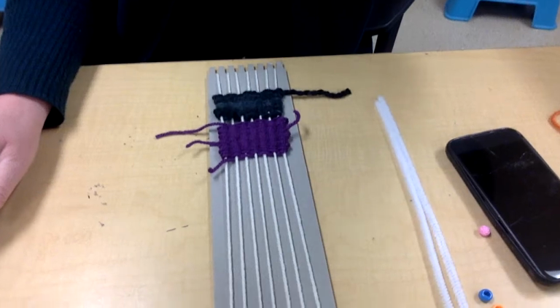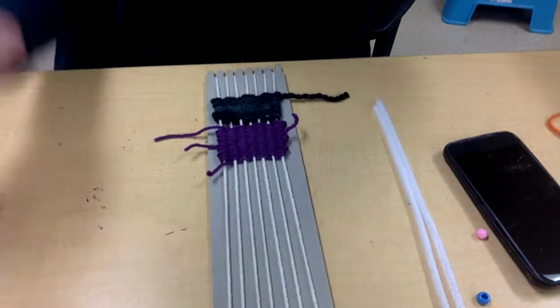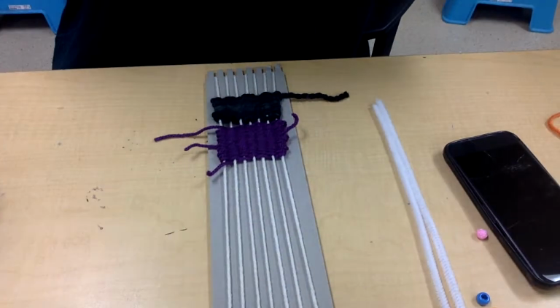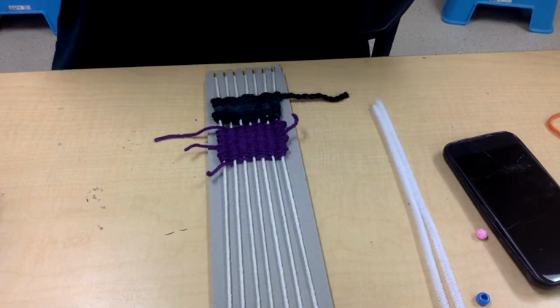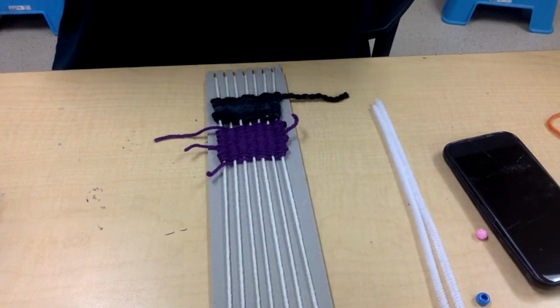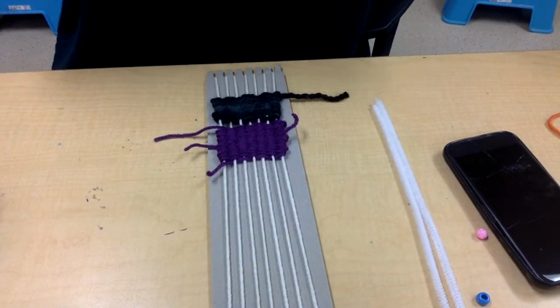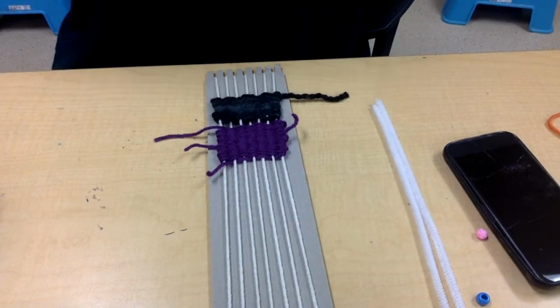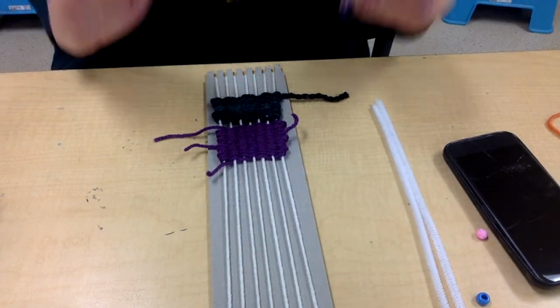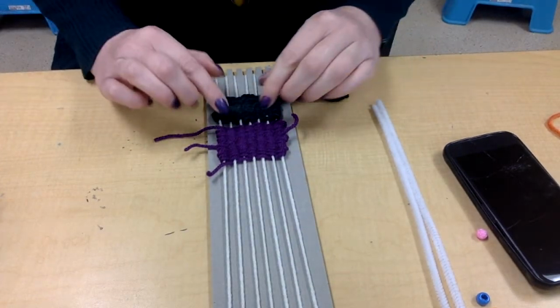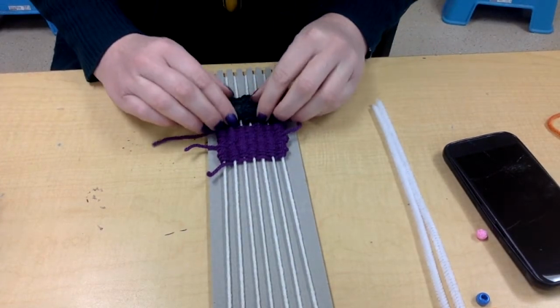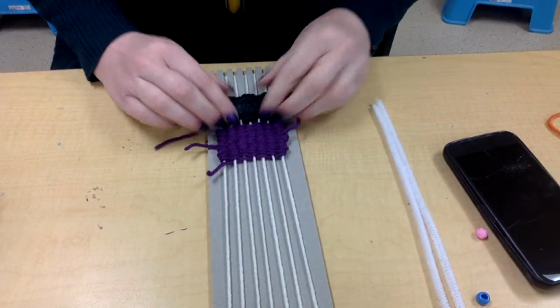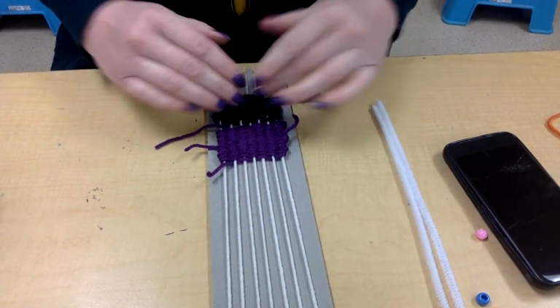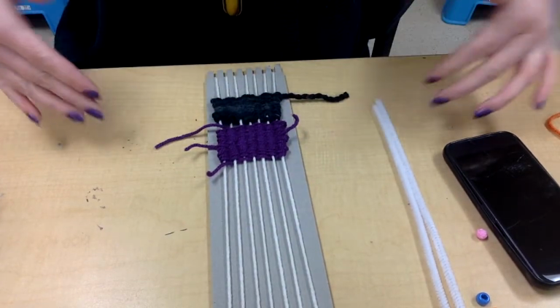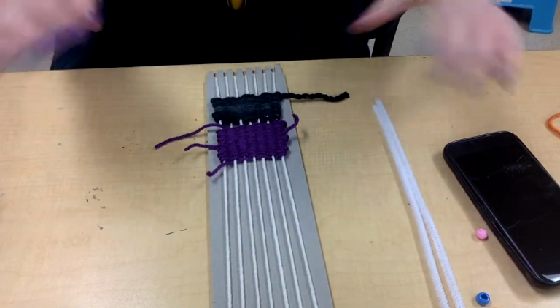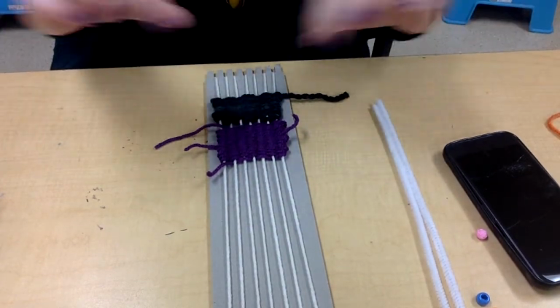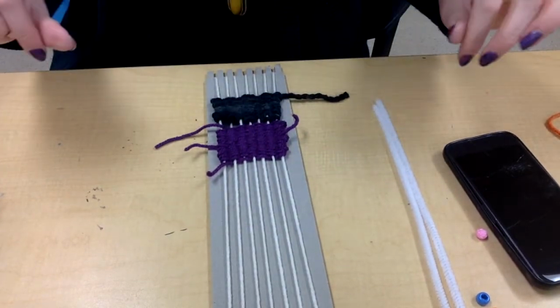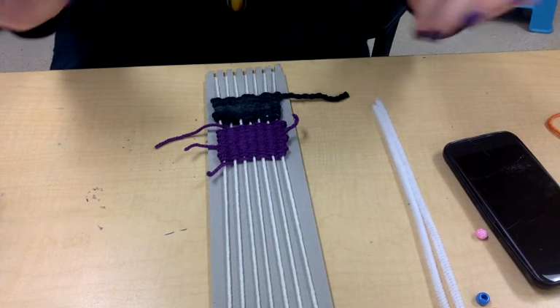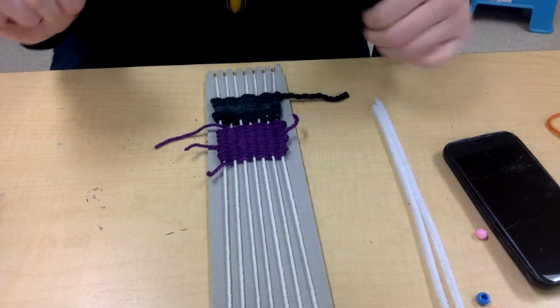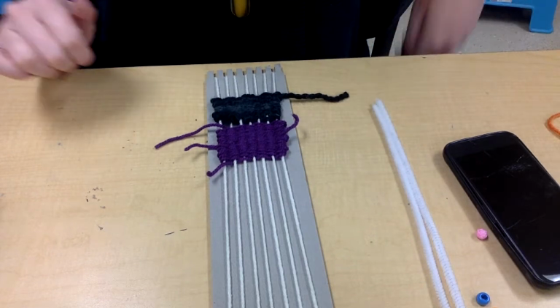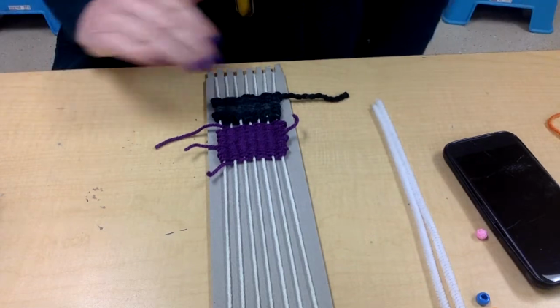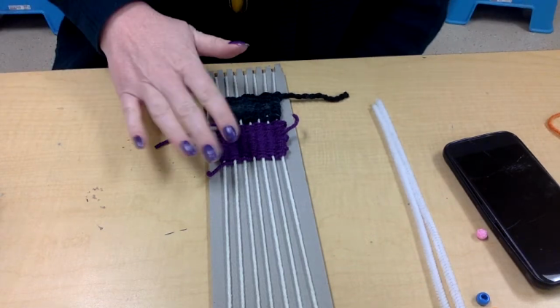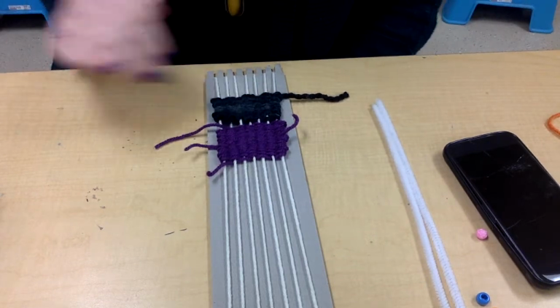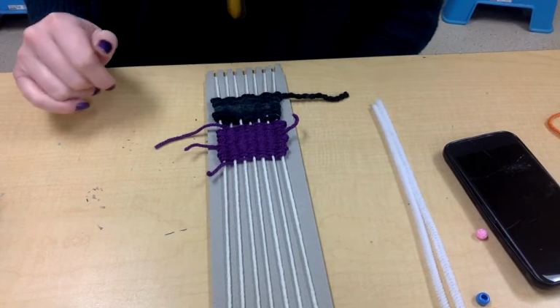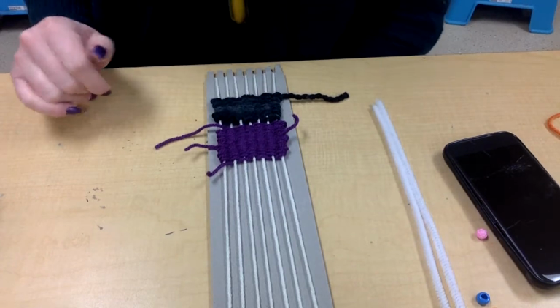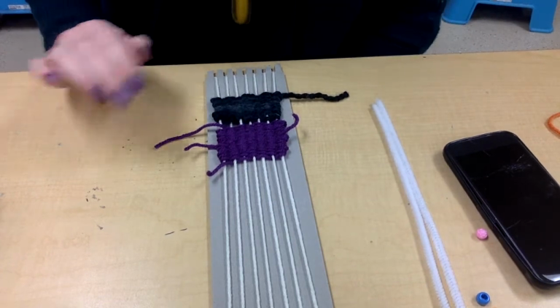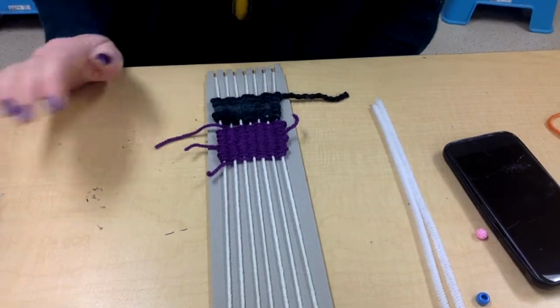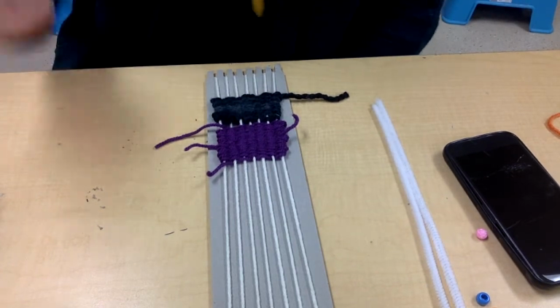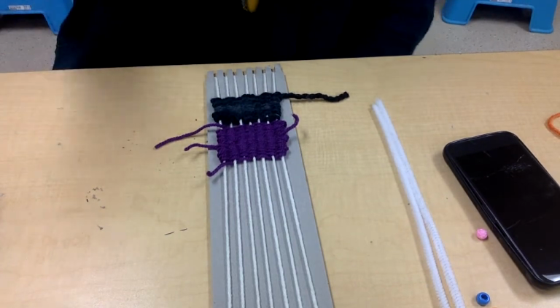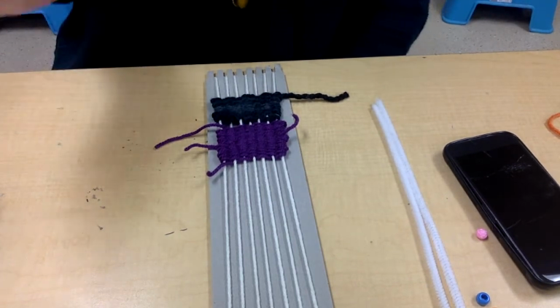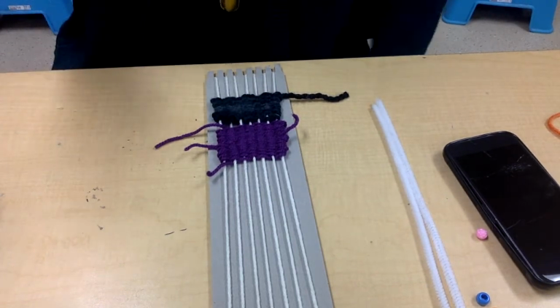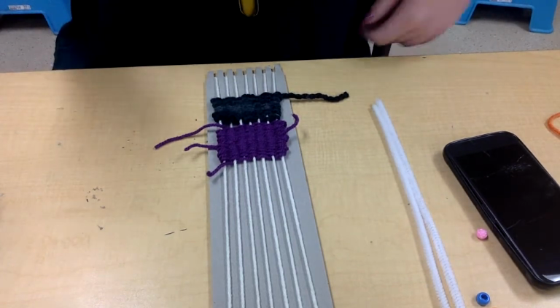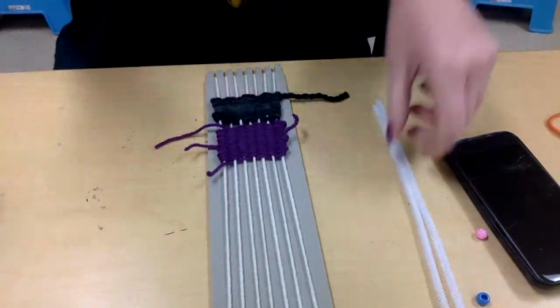Hey guys! This video is to show you how to put arms on your monster, if that's what you're making. If you're just weaving and you don't want to turn it into a monster, then you don't need to do this step.